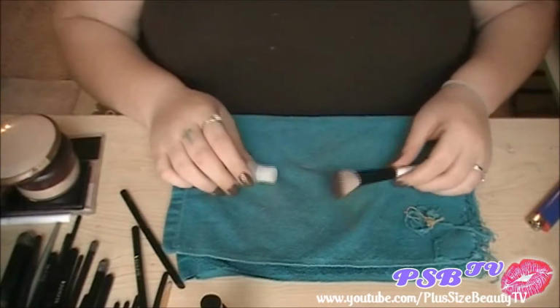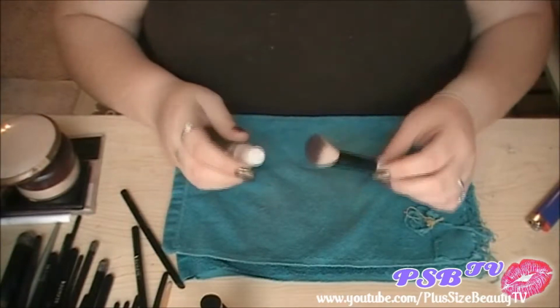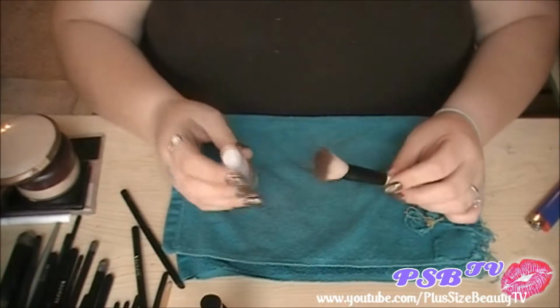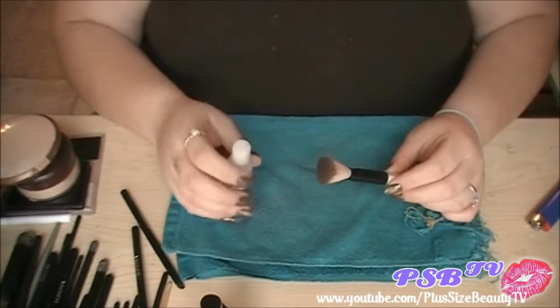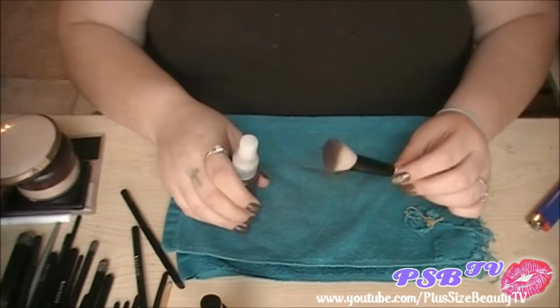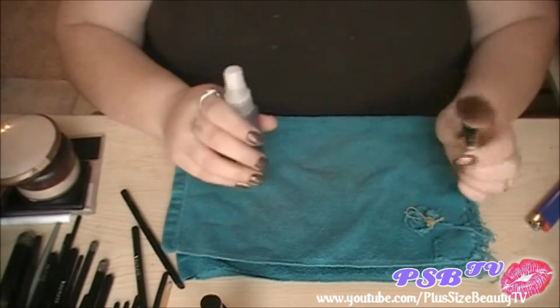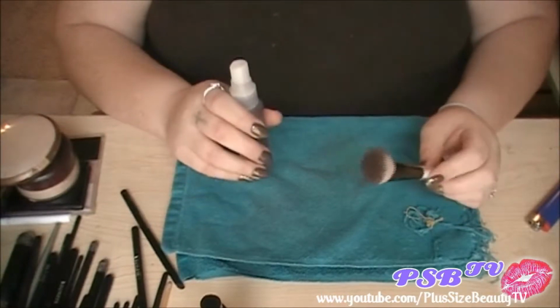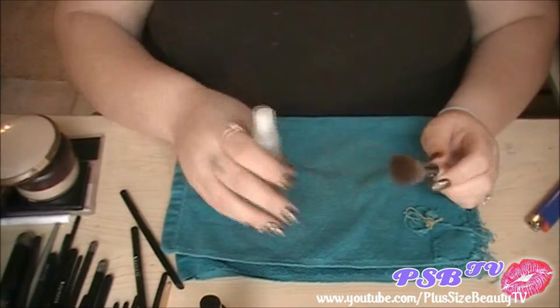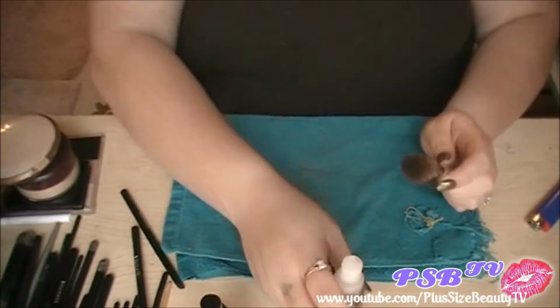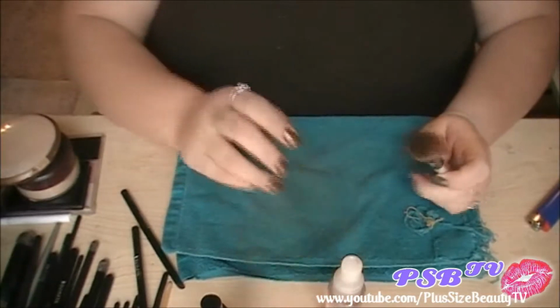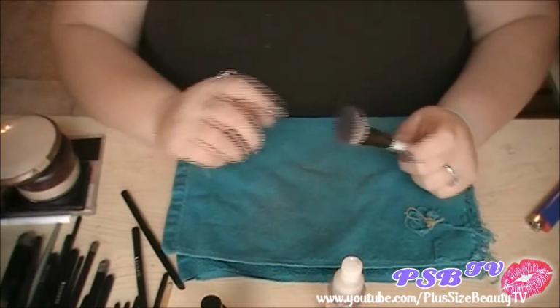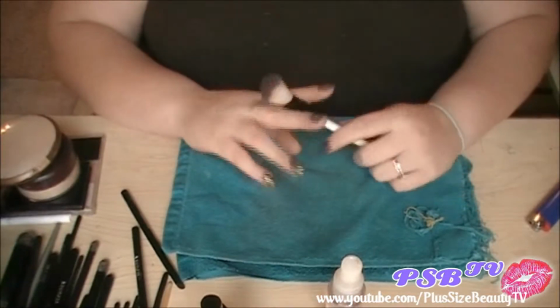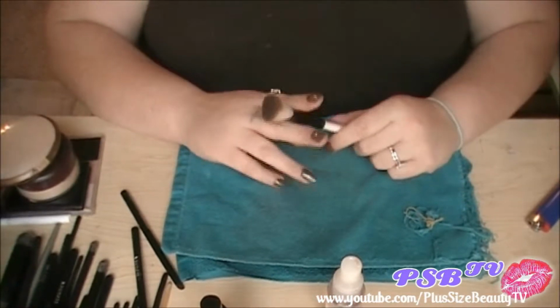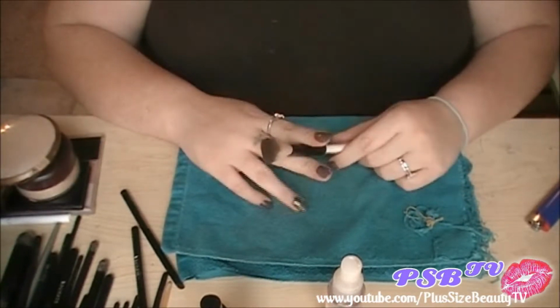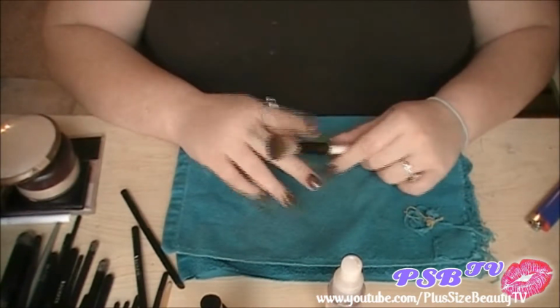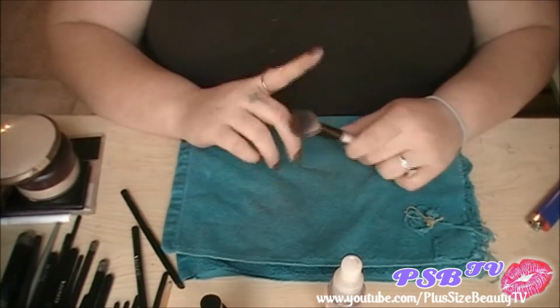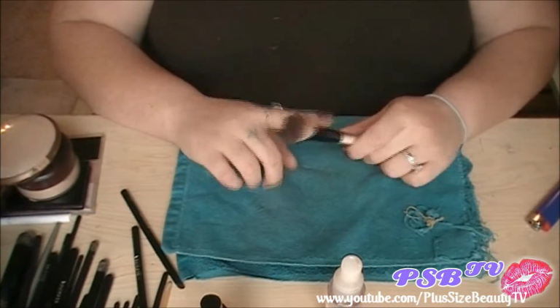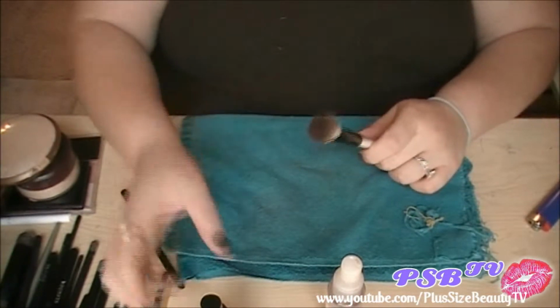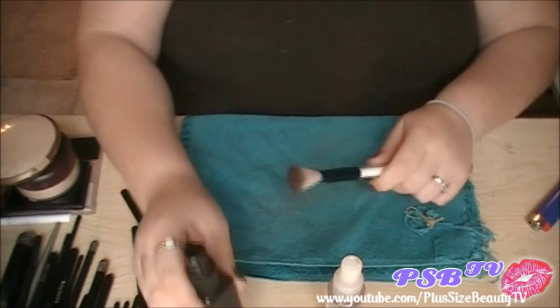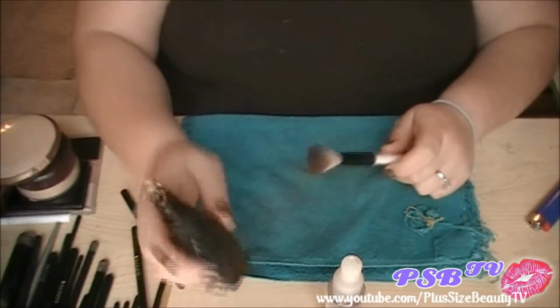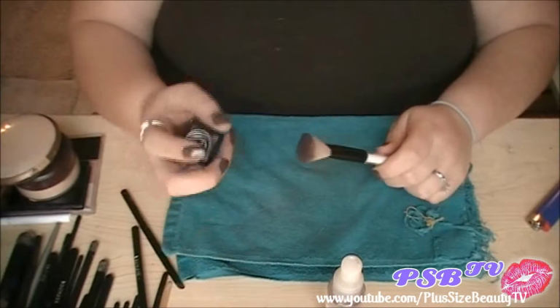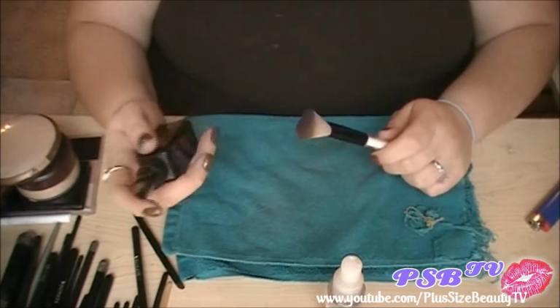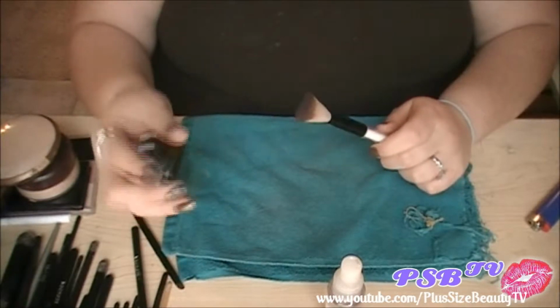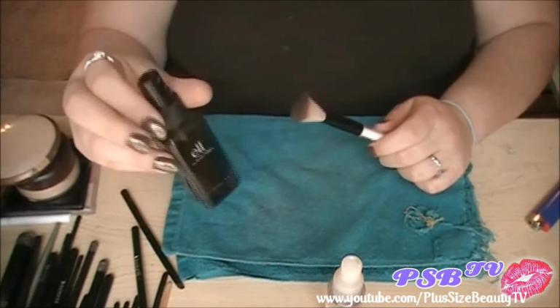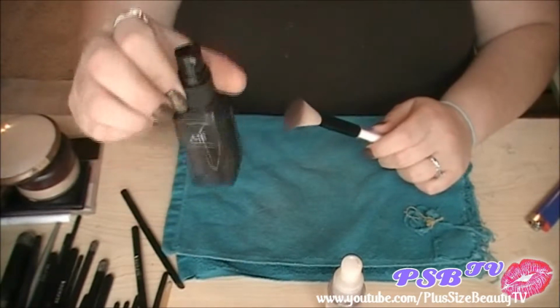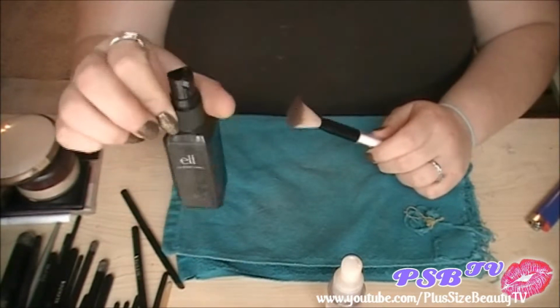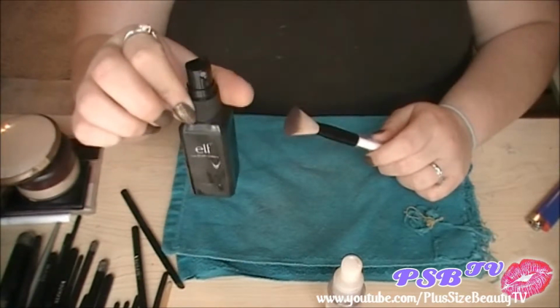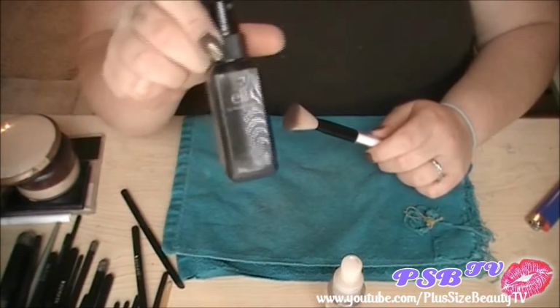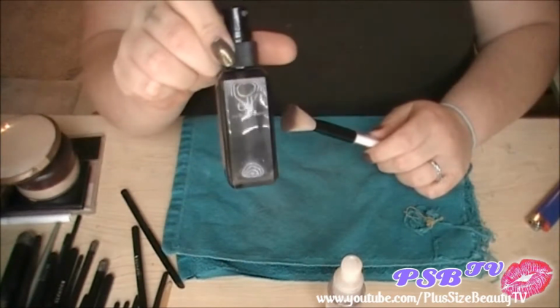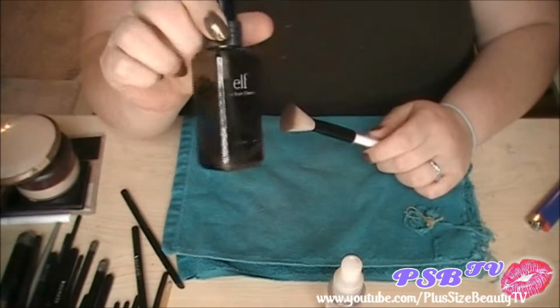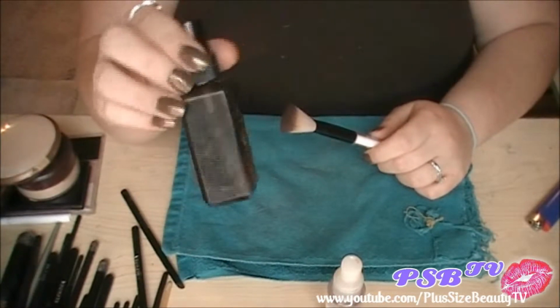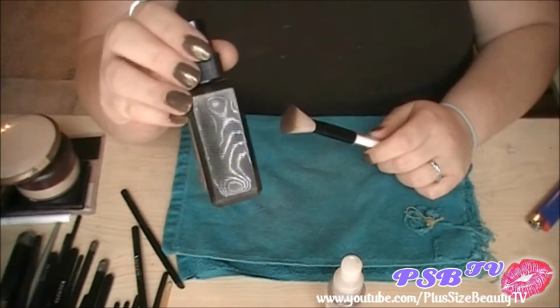So how I take care of my brushes — this is after I've used them. This is not the washing; this is the daily cleaning of my brushes. In here is a little bit of MAC's brush cleaner.